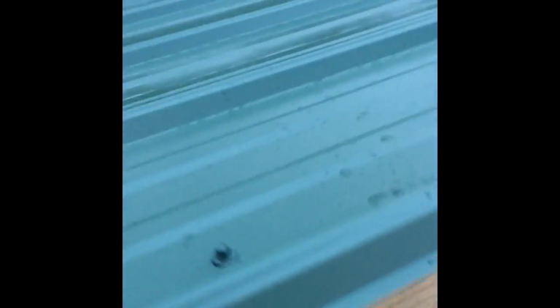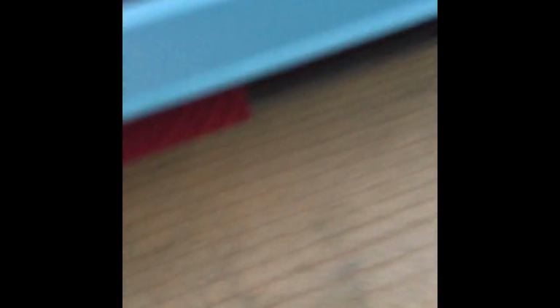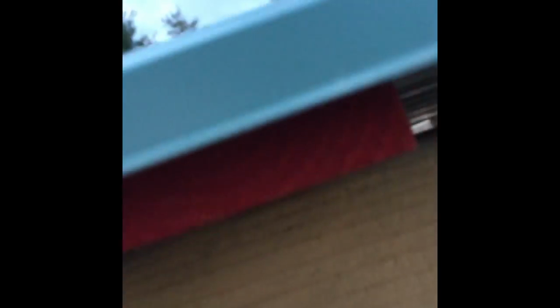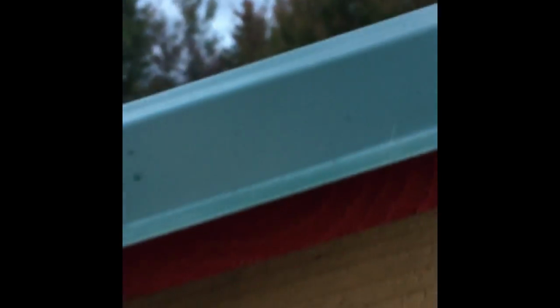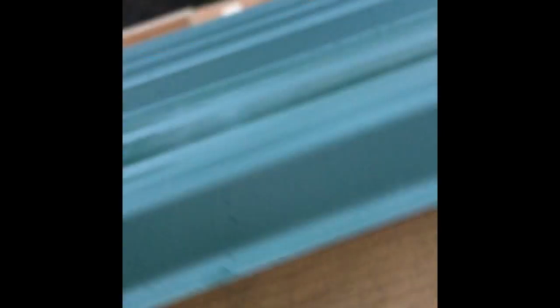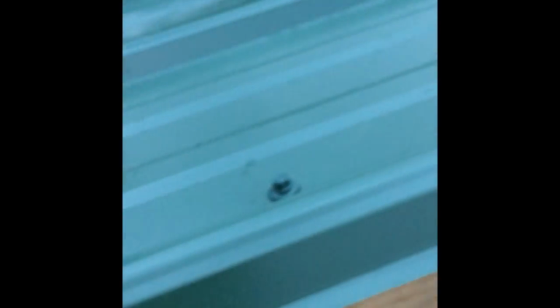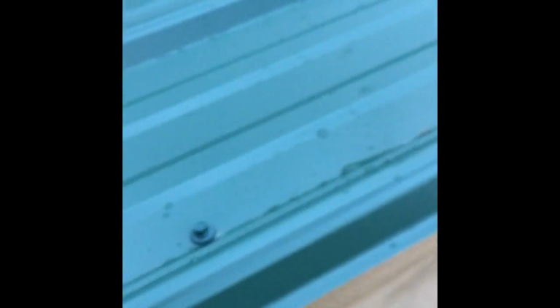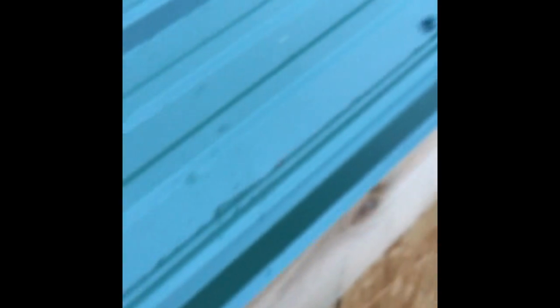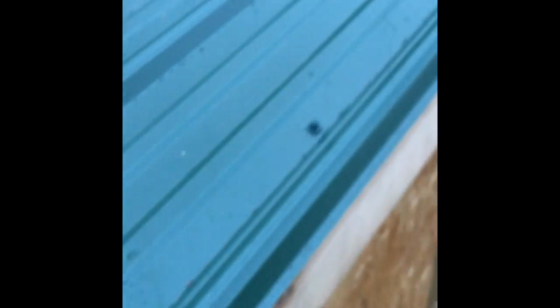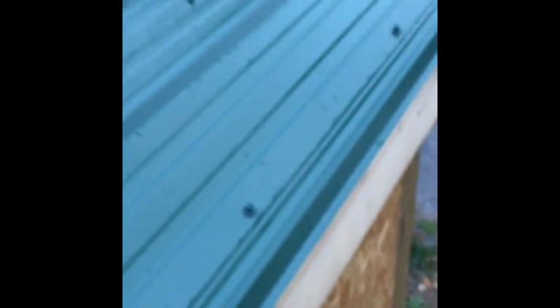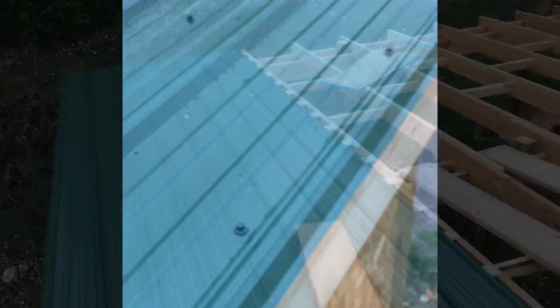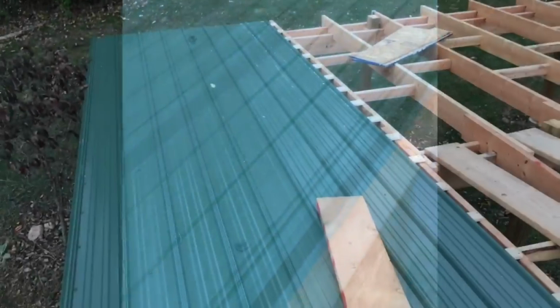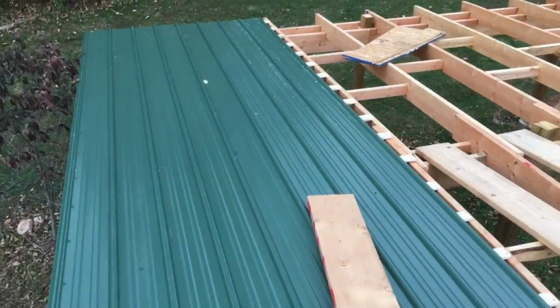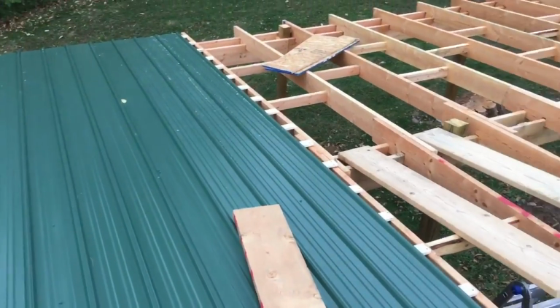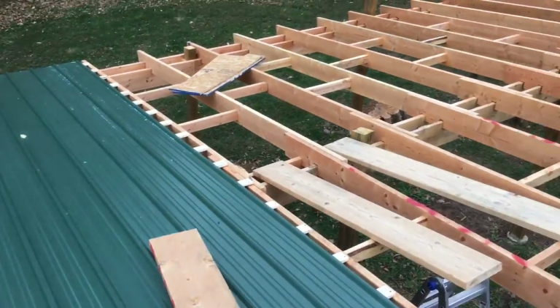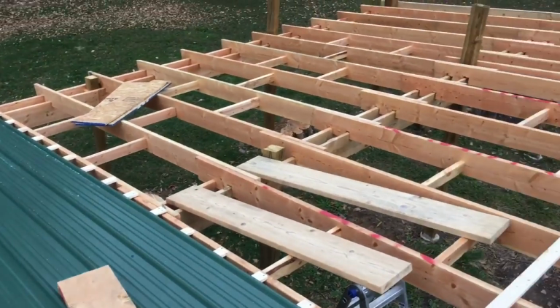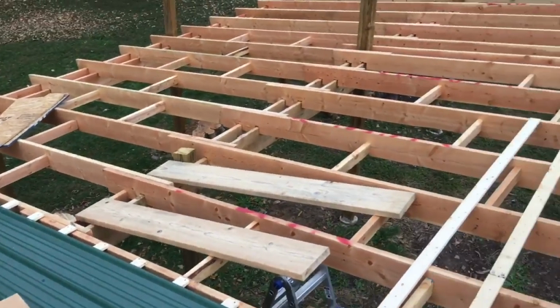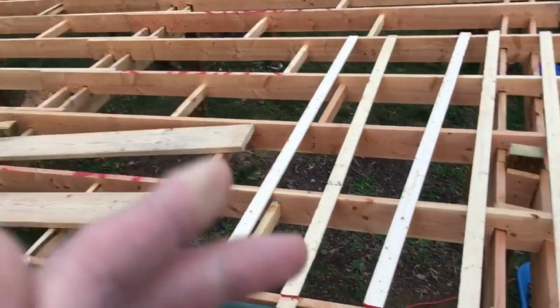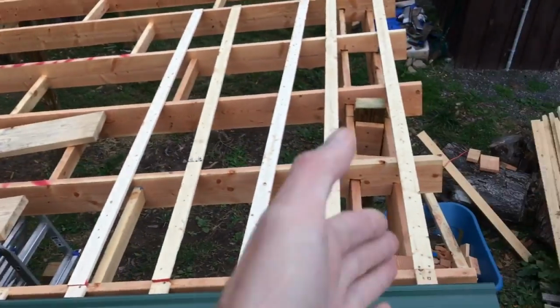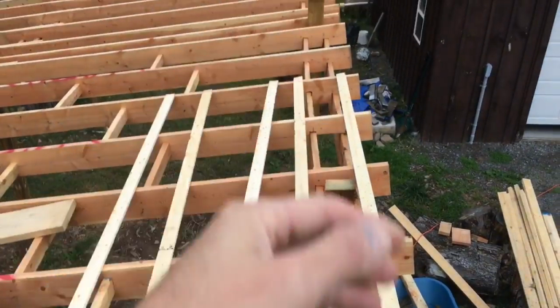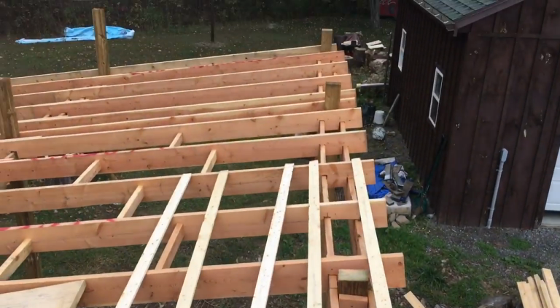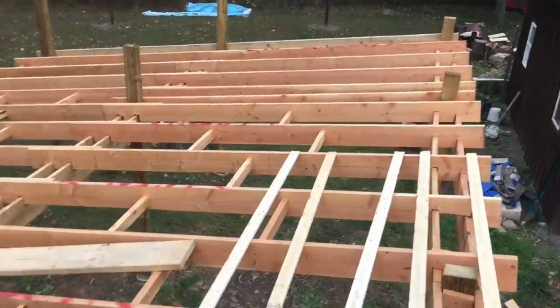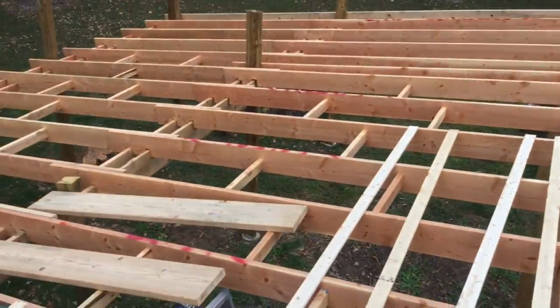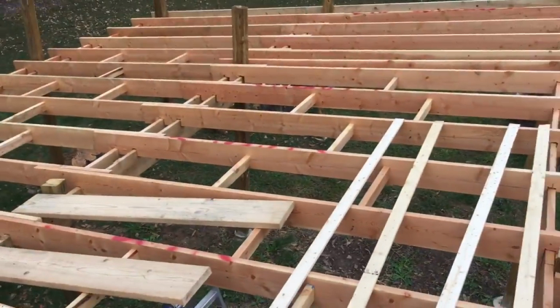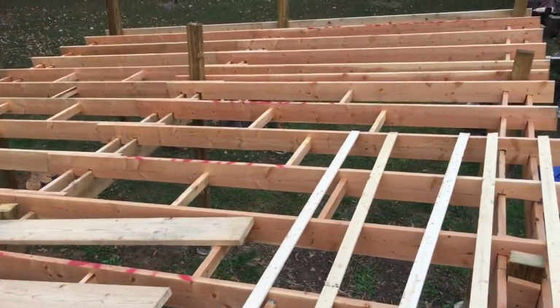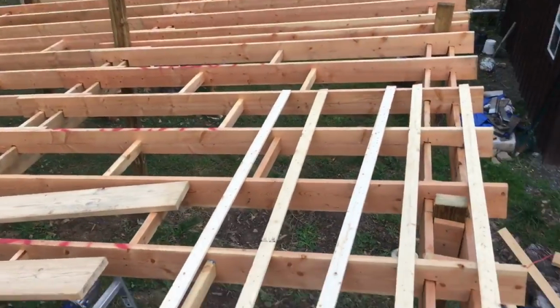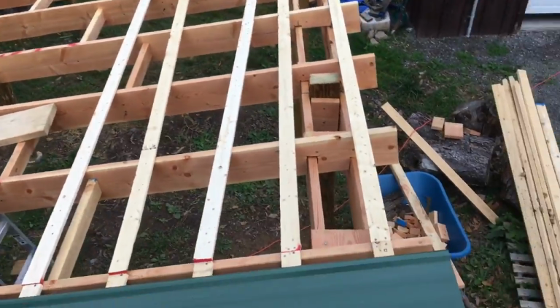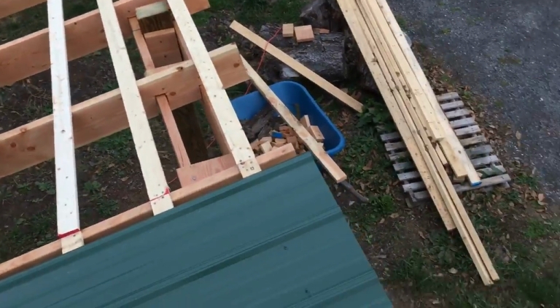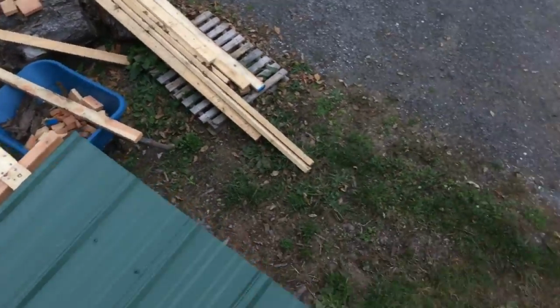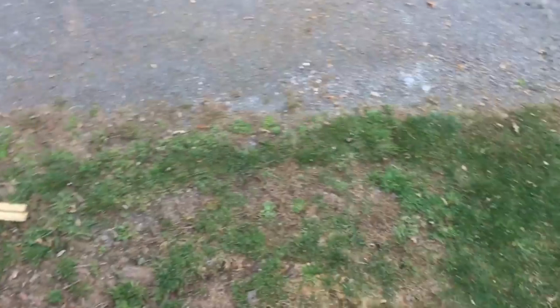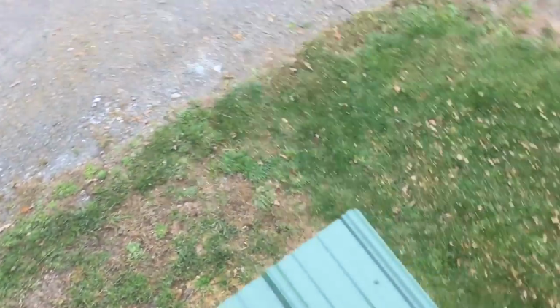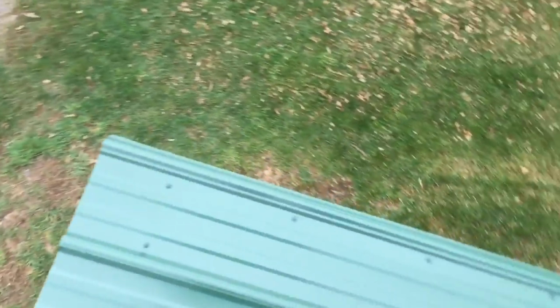Got the first two pieces of roofing up and I'm going to do the rest of the furring going across the roof and then start laying some more pieces down. So far it's looking pretty damn good.